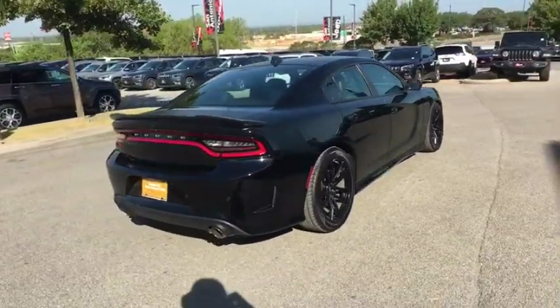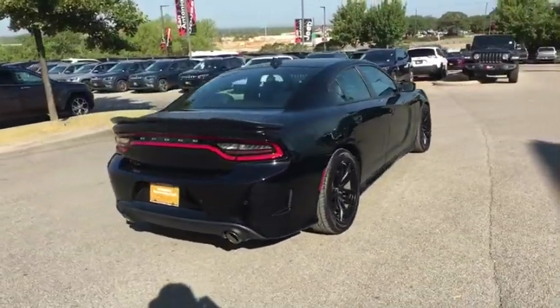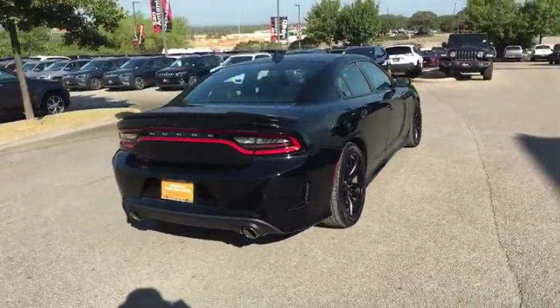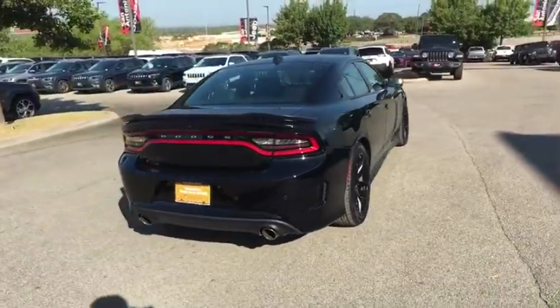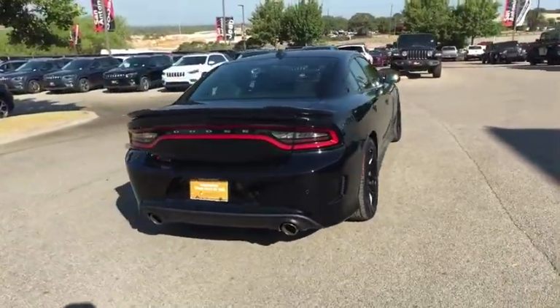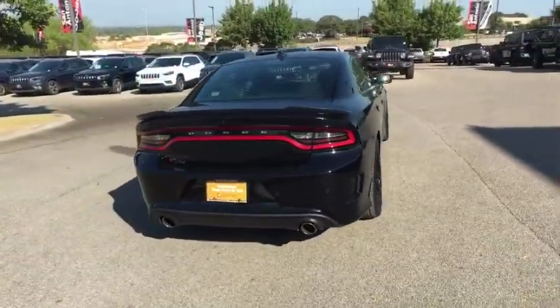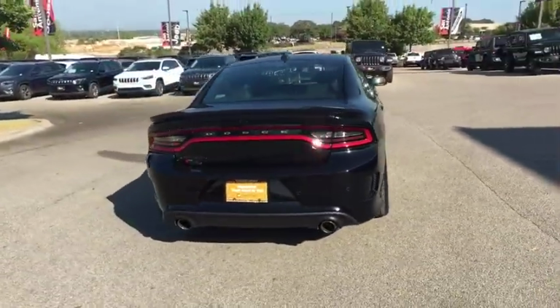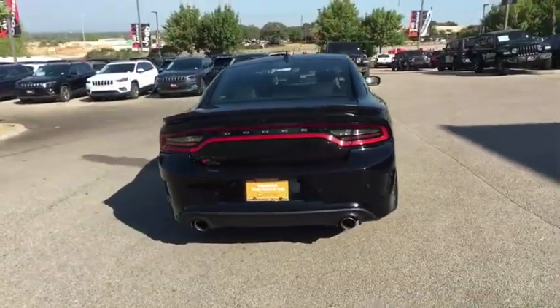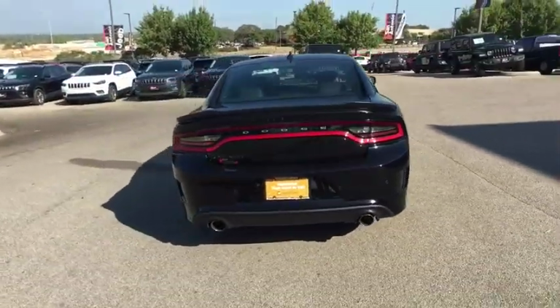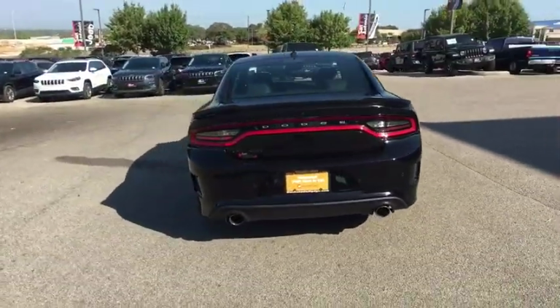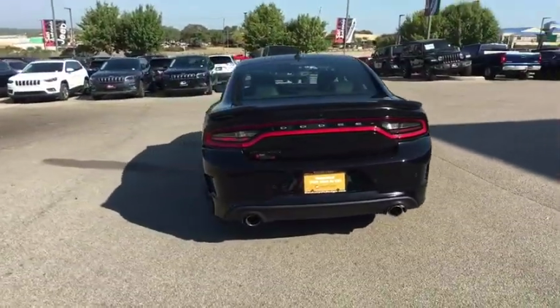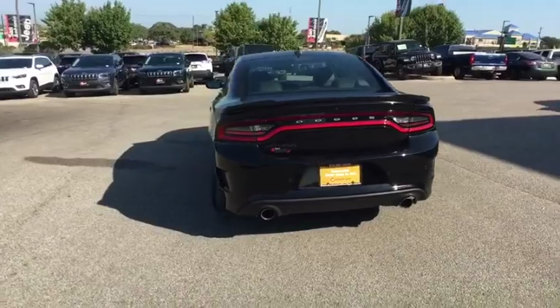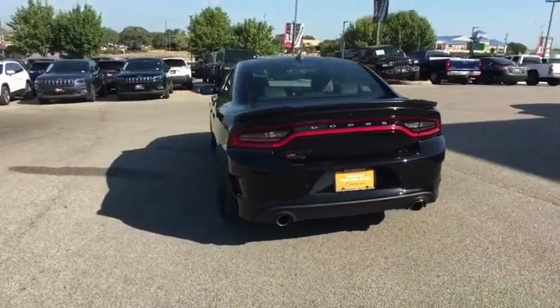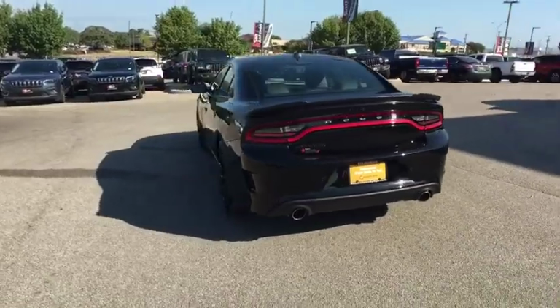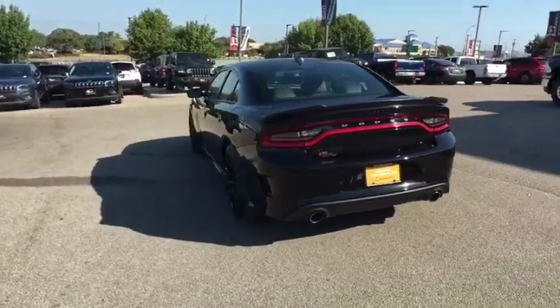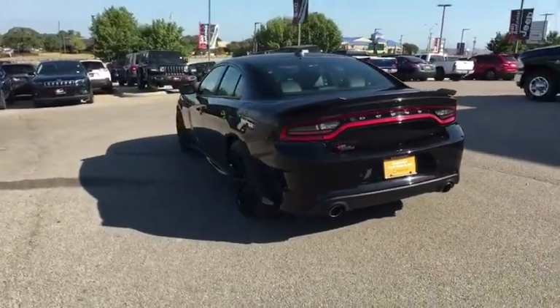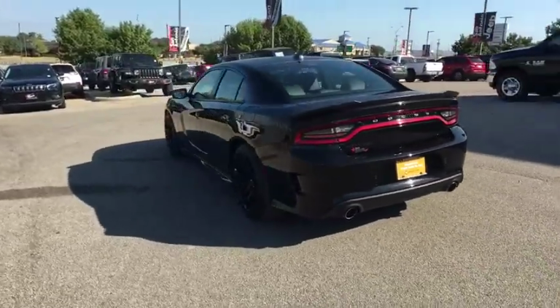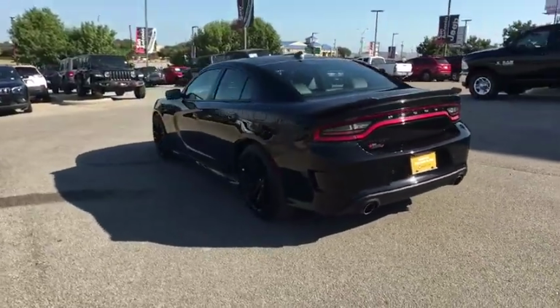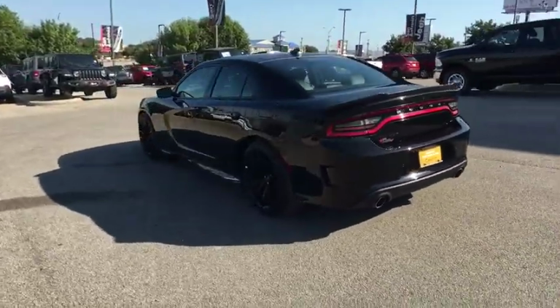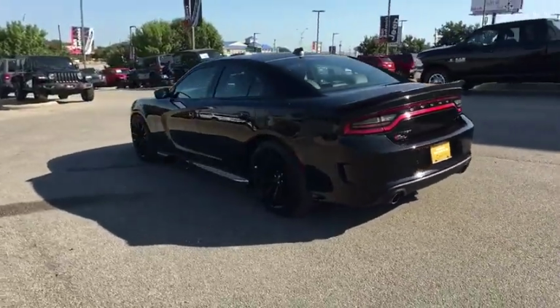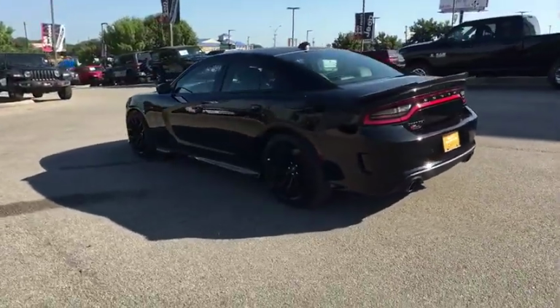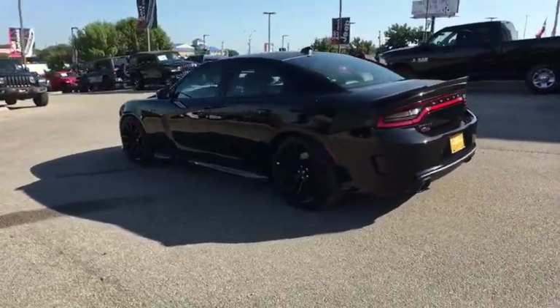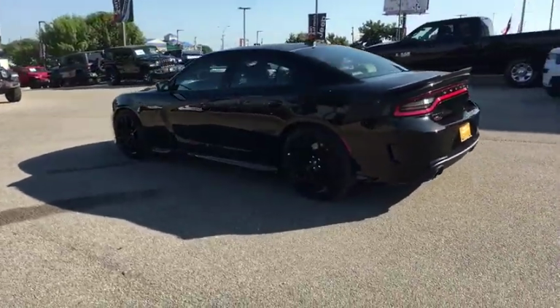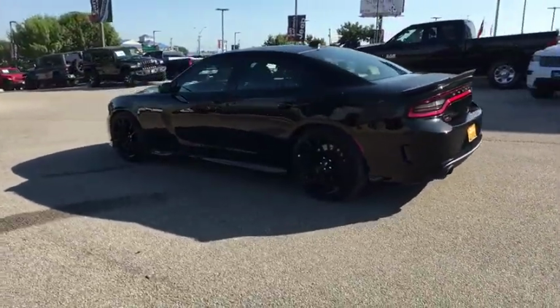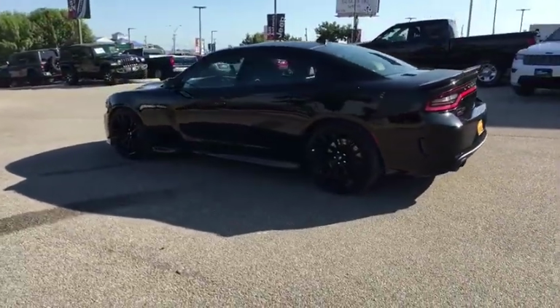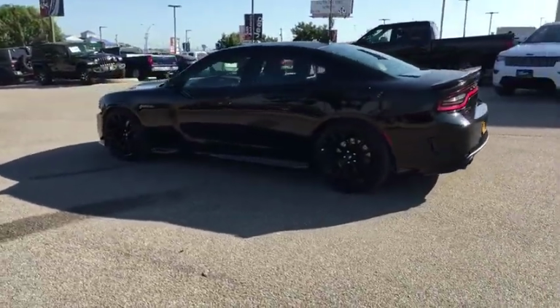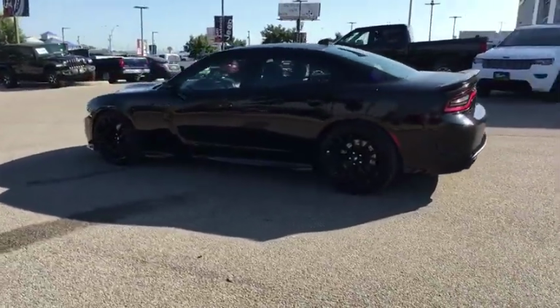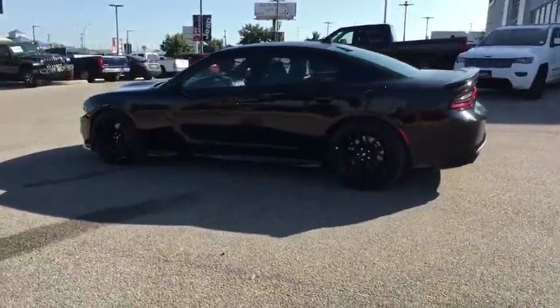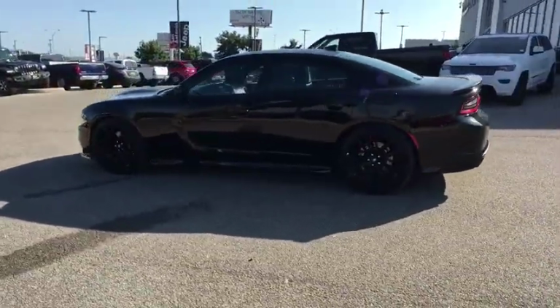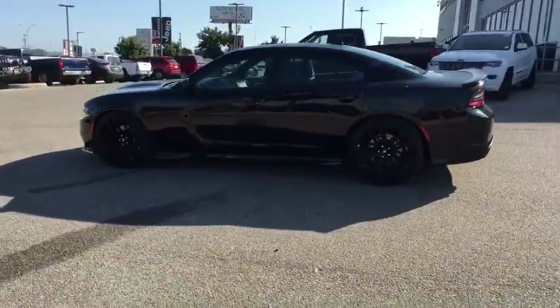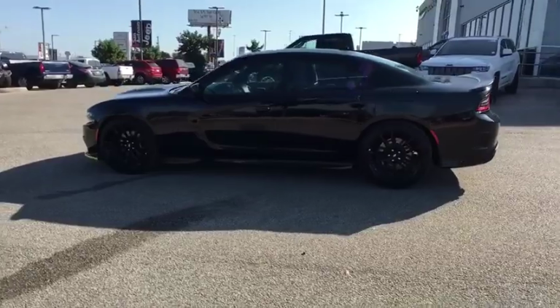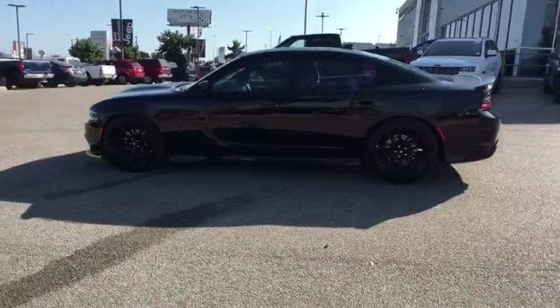Peace of mind comes standard with Charger's 5-star government front and side impact crash test rating. This vehicle has less than 9,000 miles.